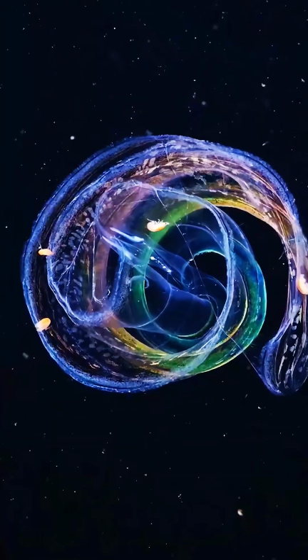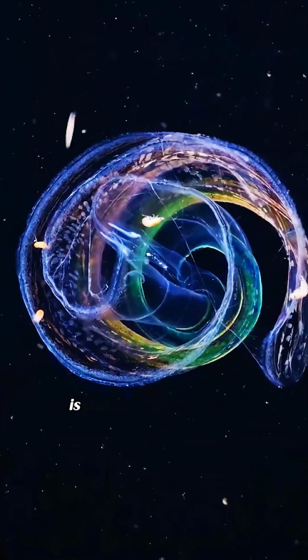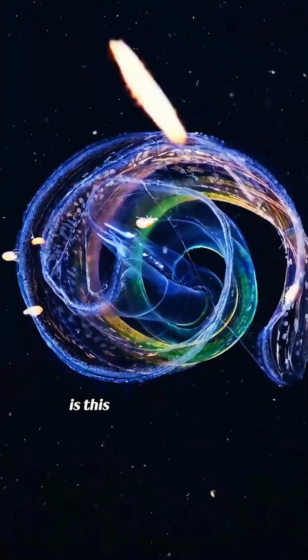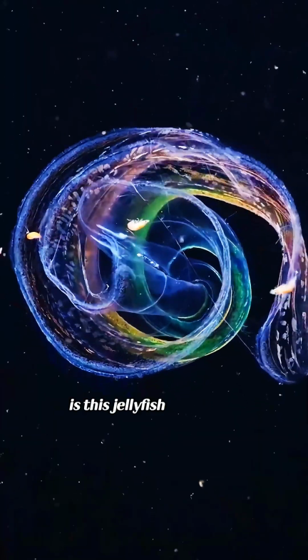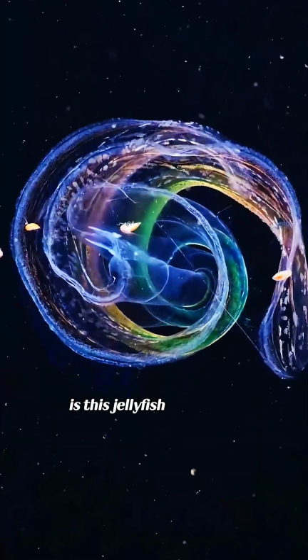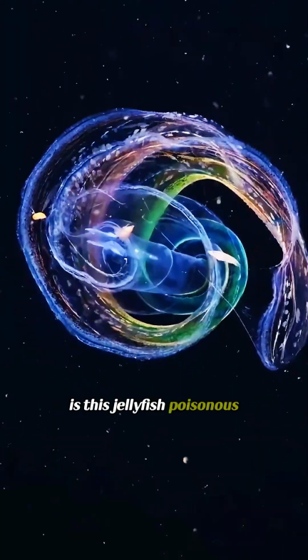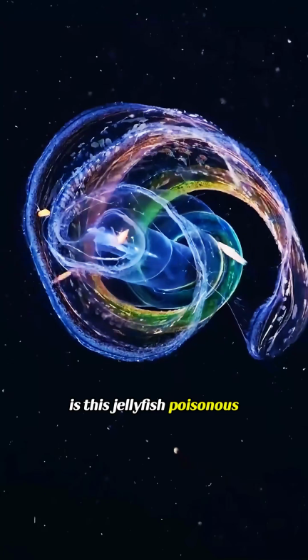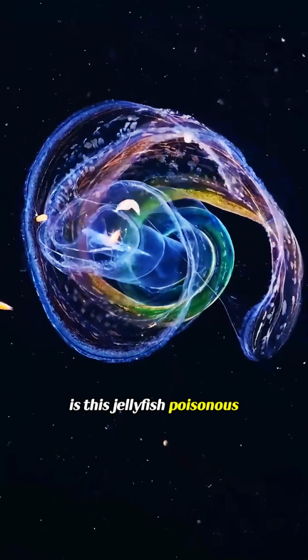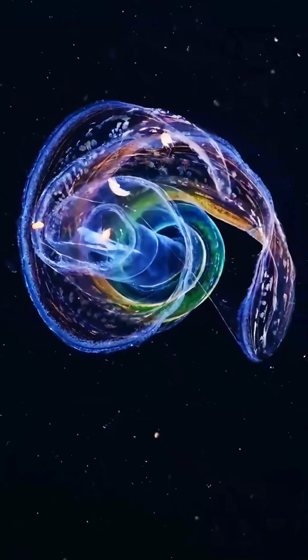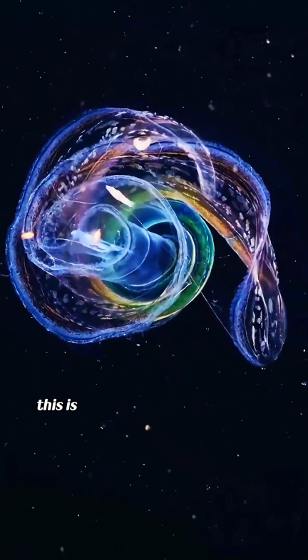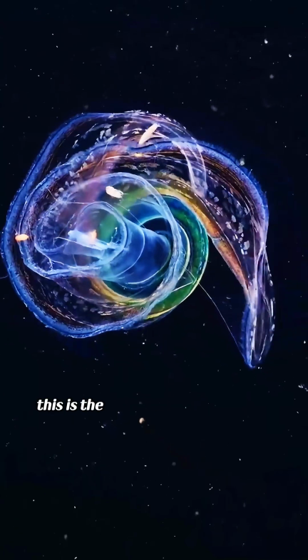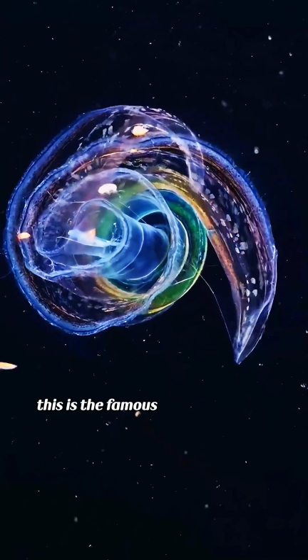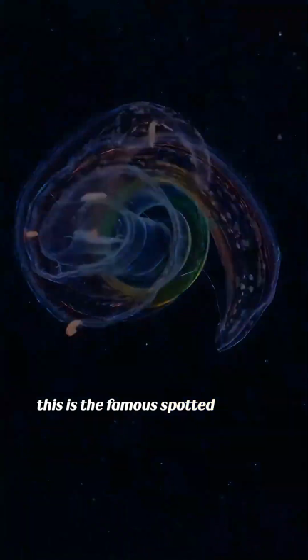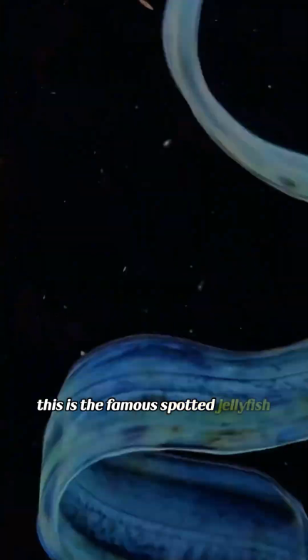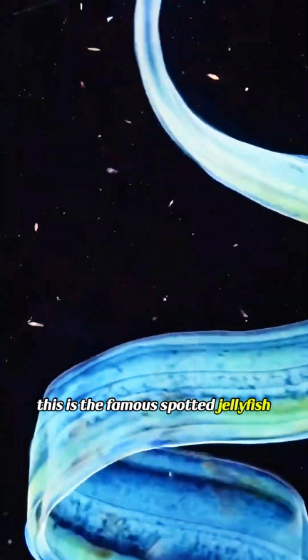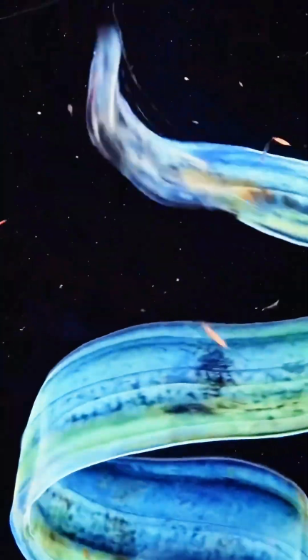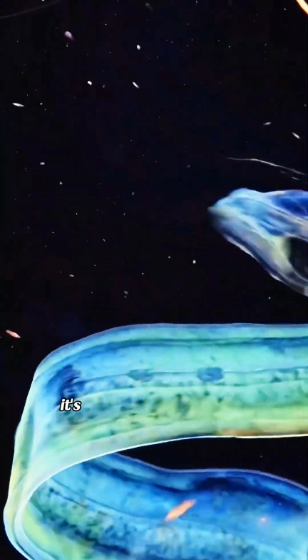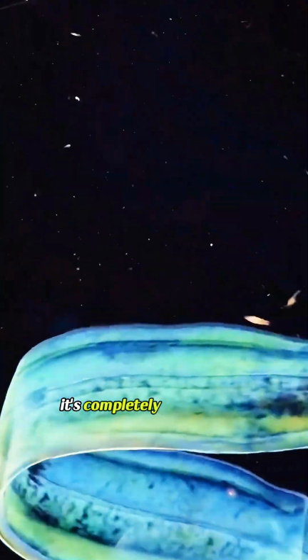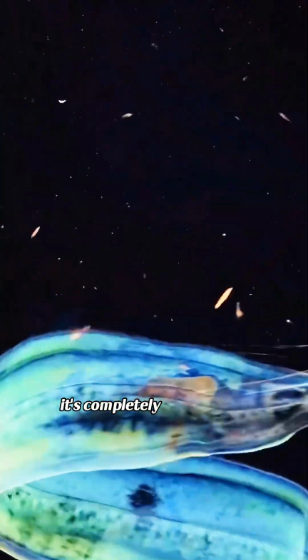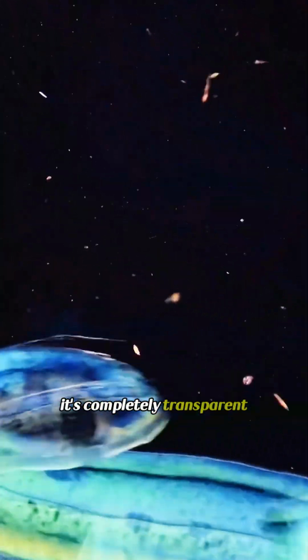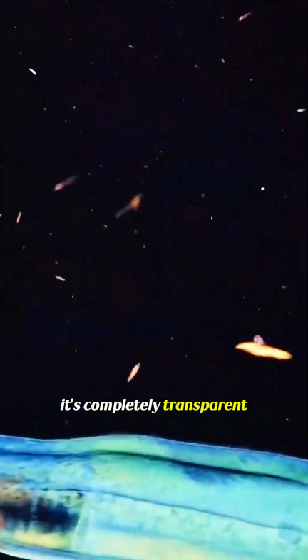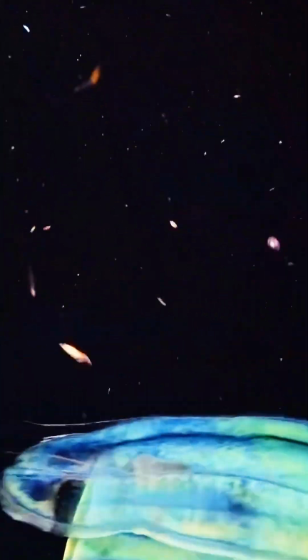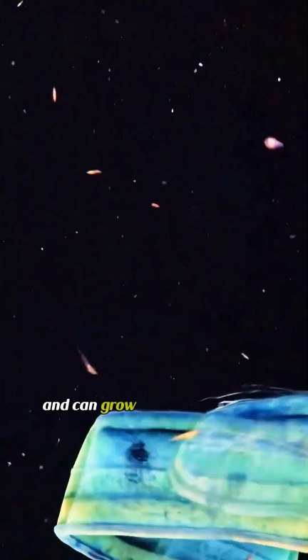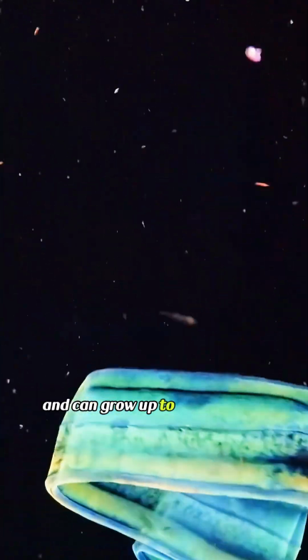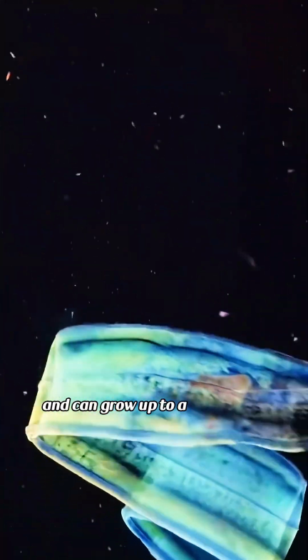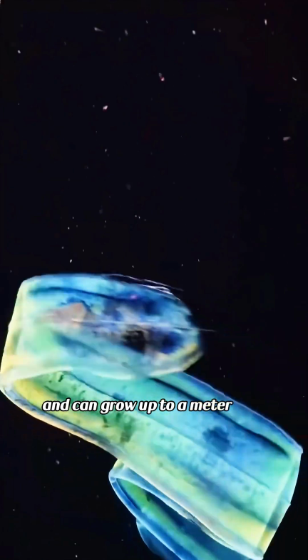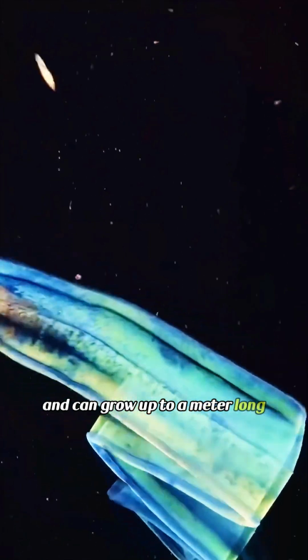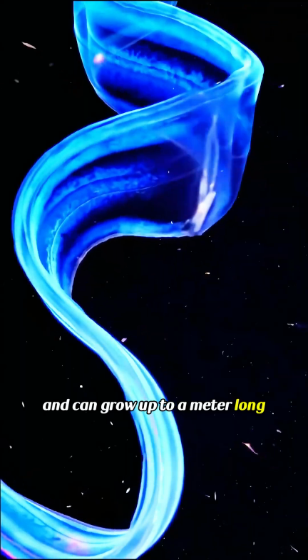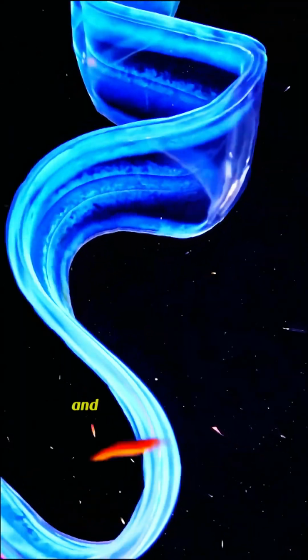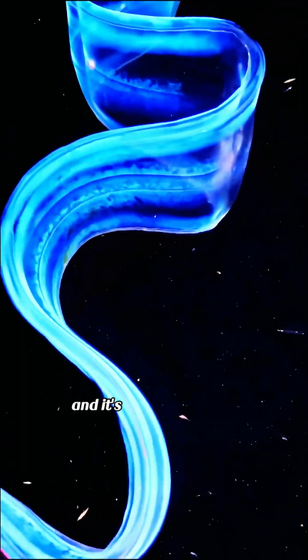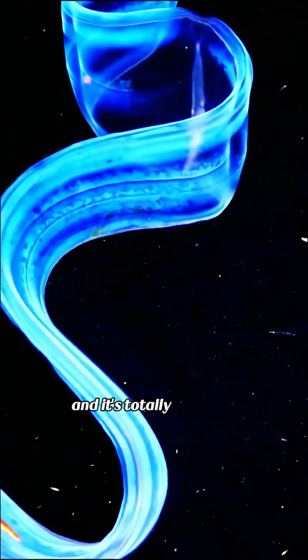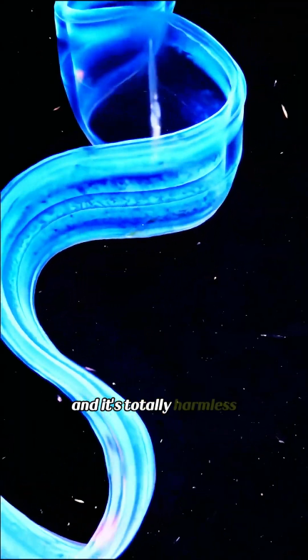Is this jellyfish poisonous? This is the phantom jellyfish. It's completely transparent and can grow up to a meter long, and it's totally harmless.